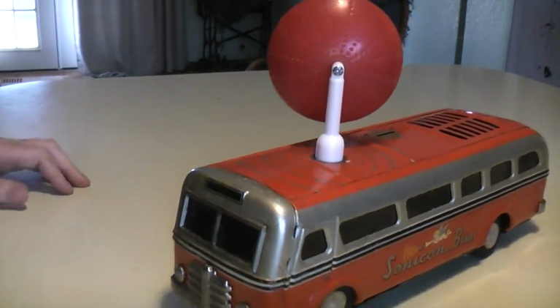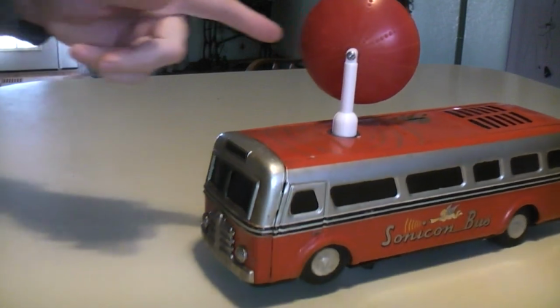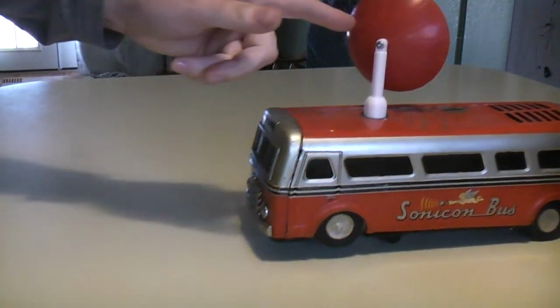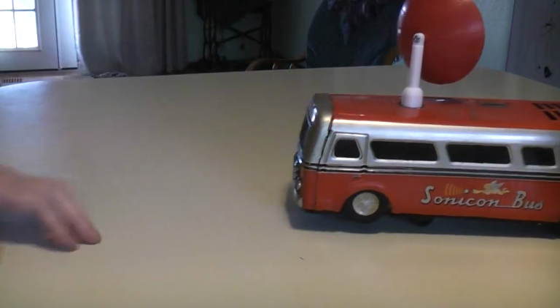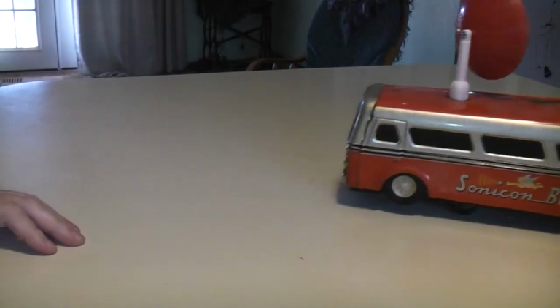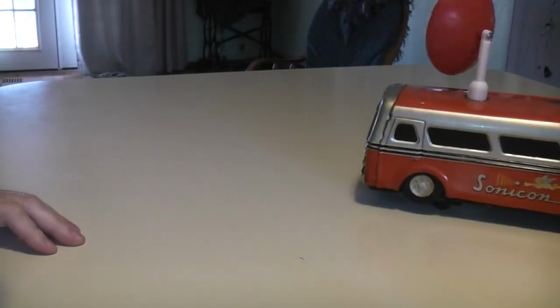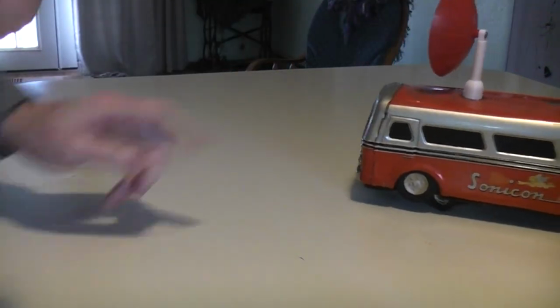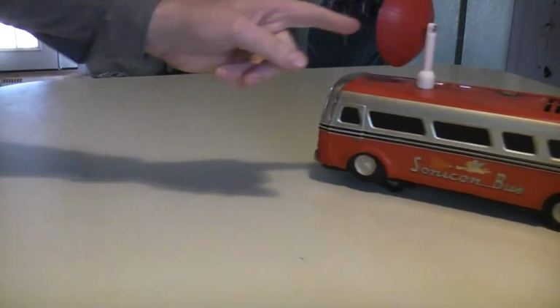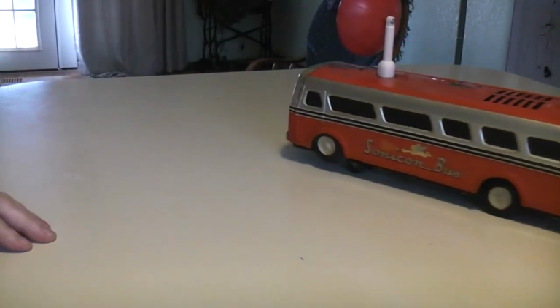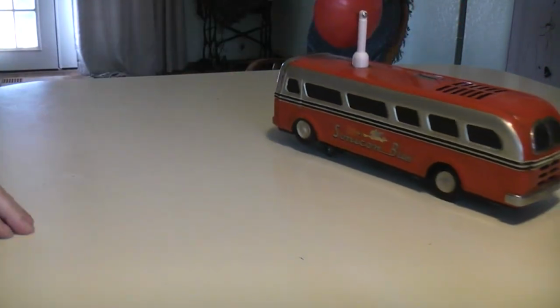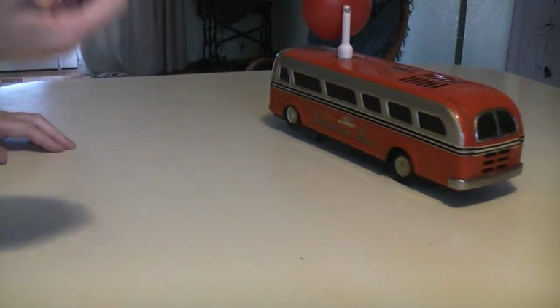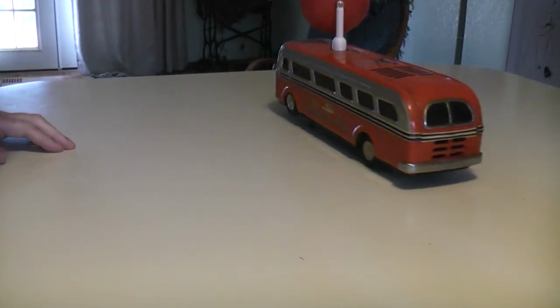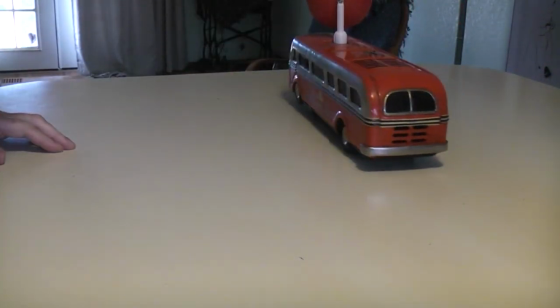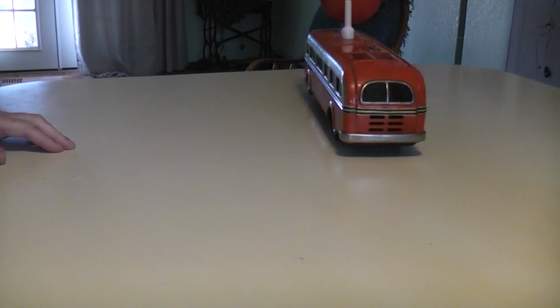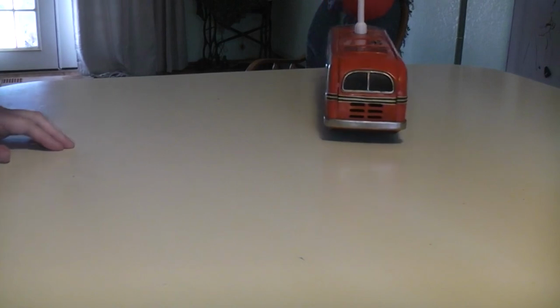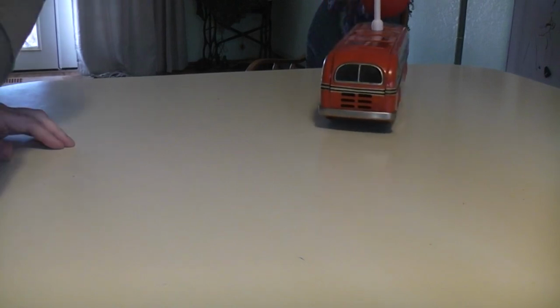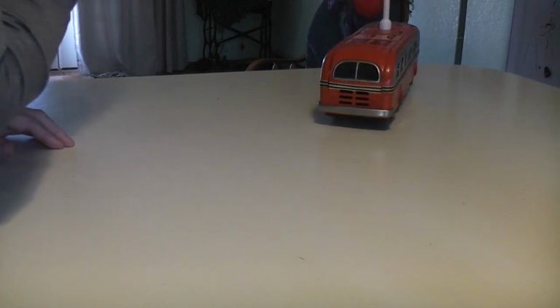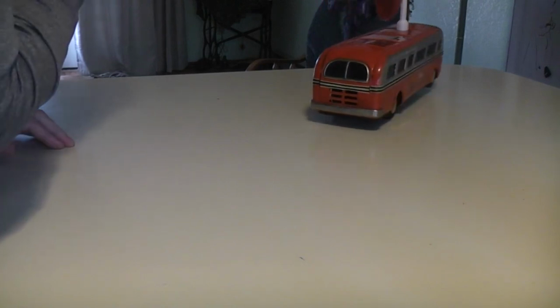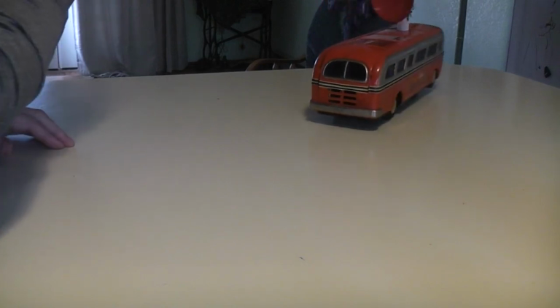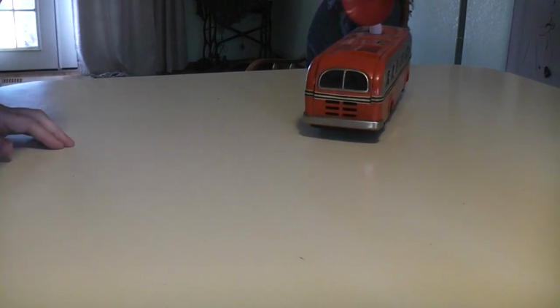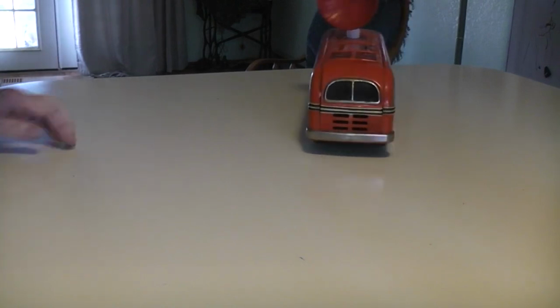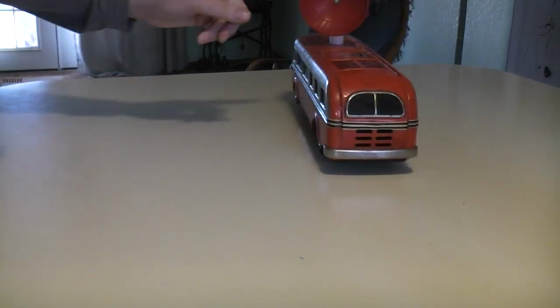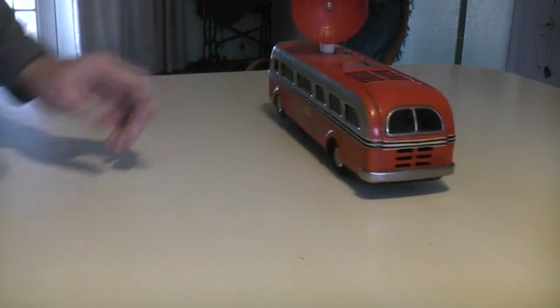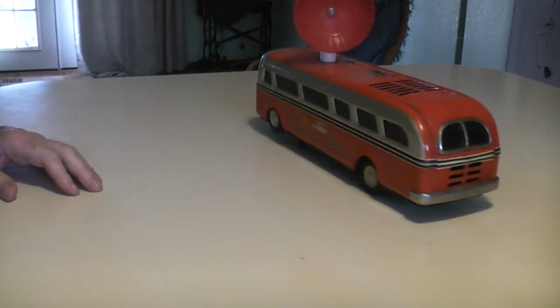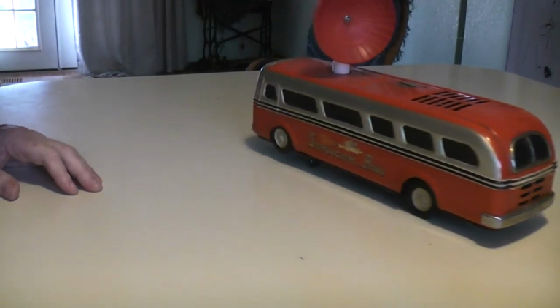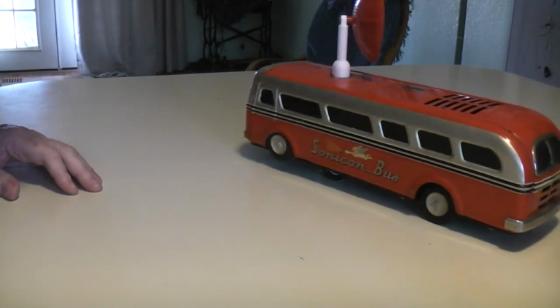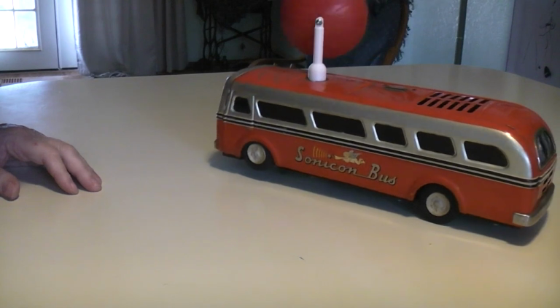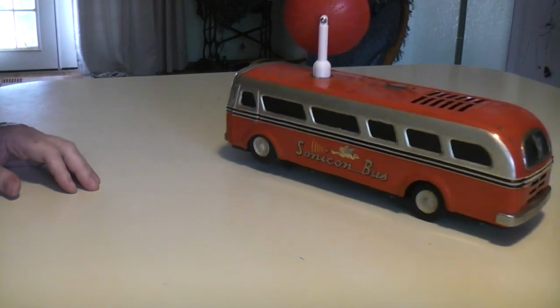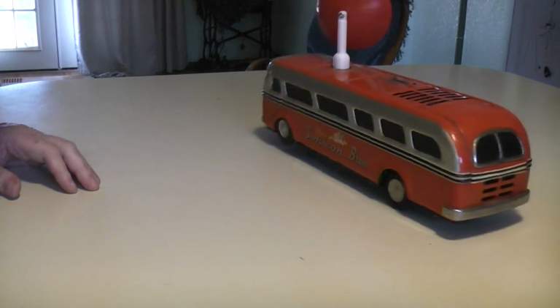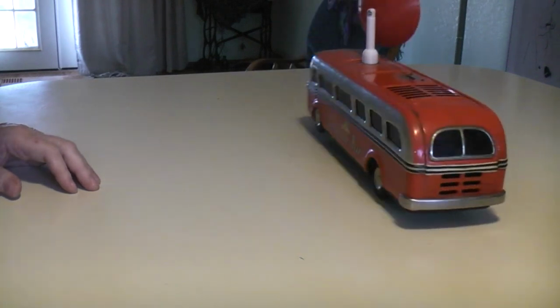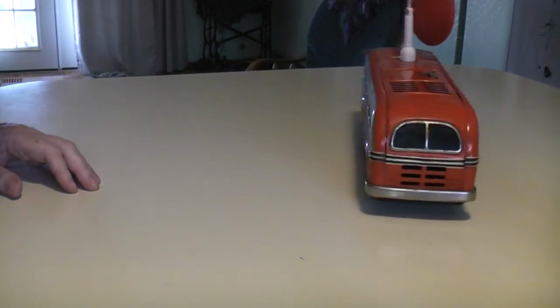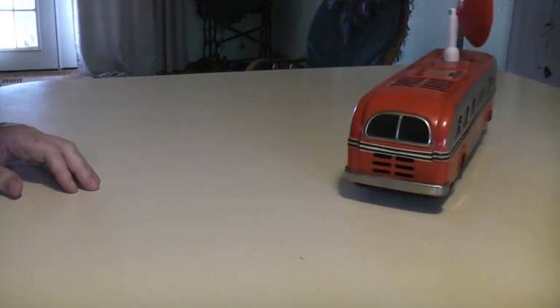As long as you blow the whistle it'll select a new direction. When you quit blowing it goes in that direction. The antenna on top is to tell you what direction it's going to go in.